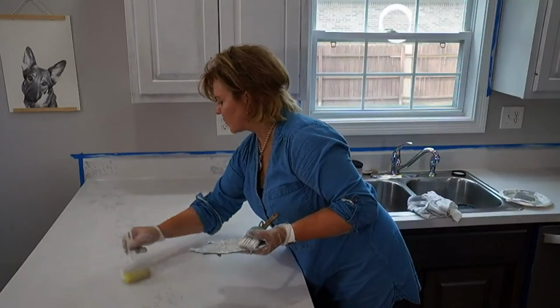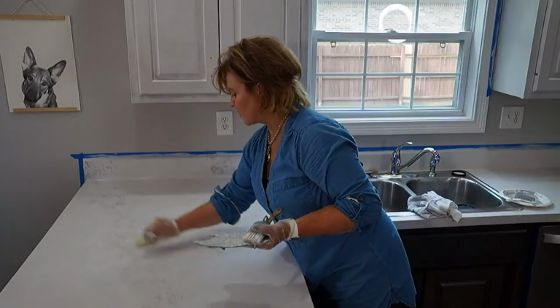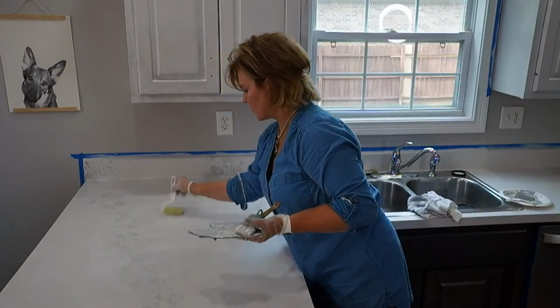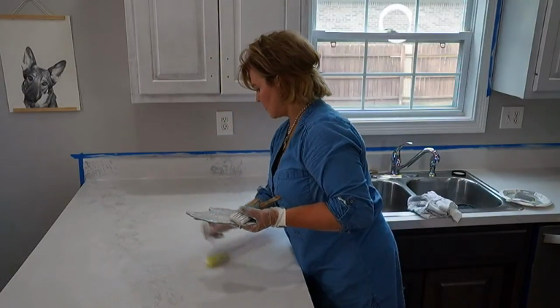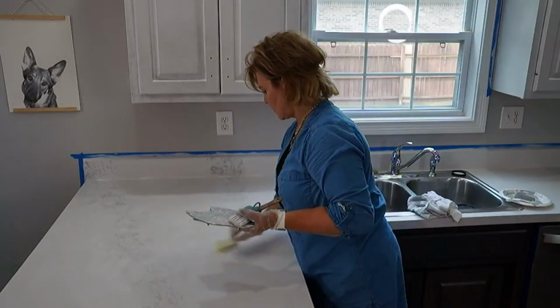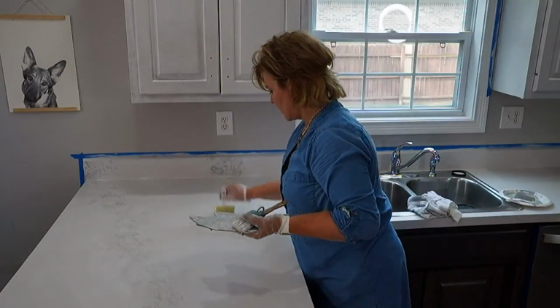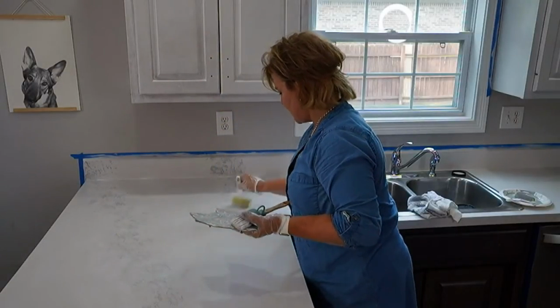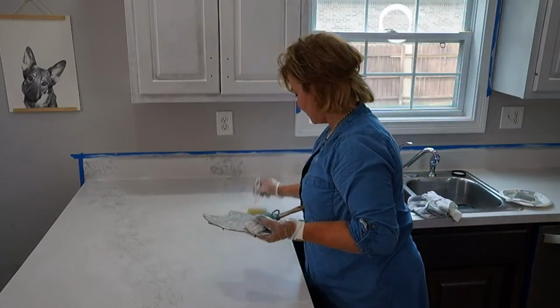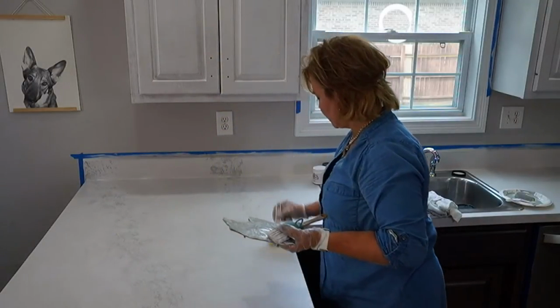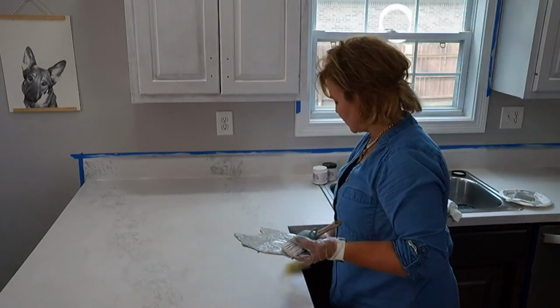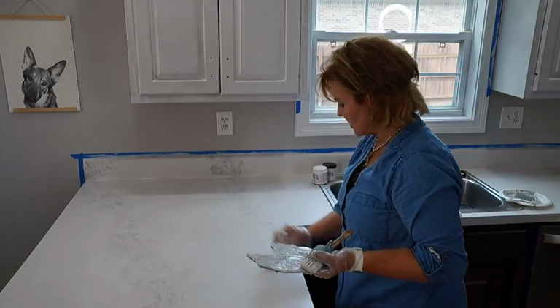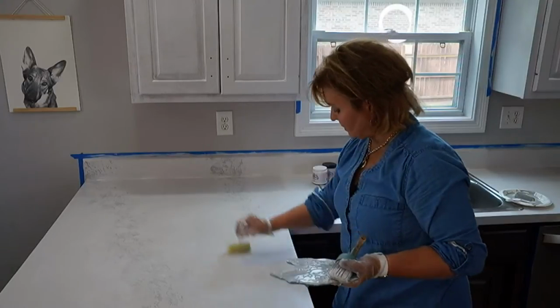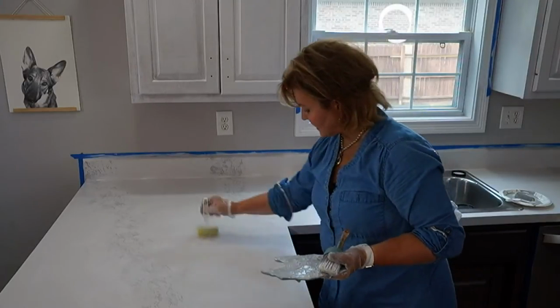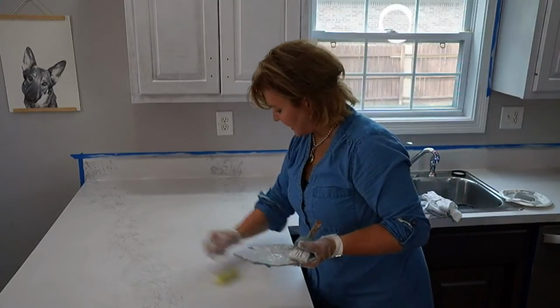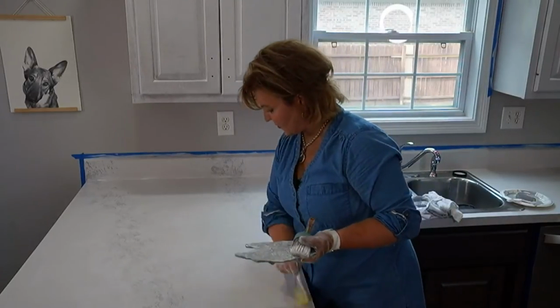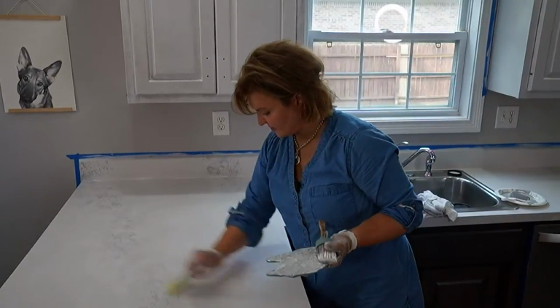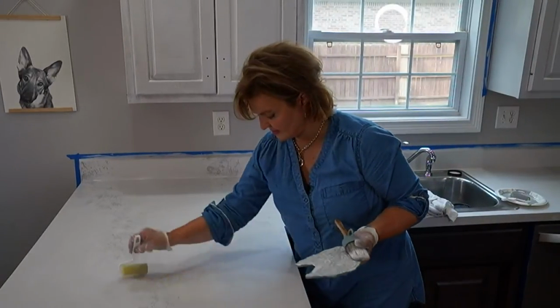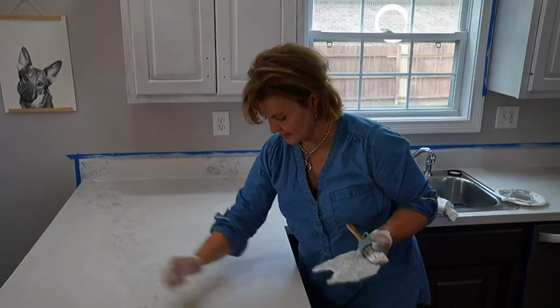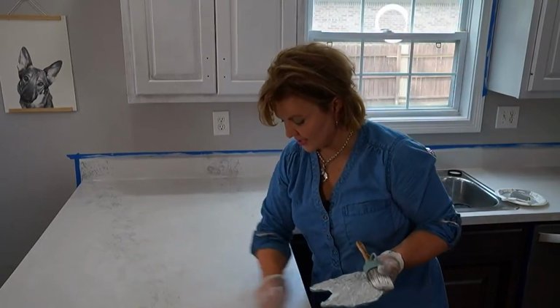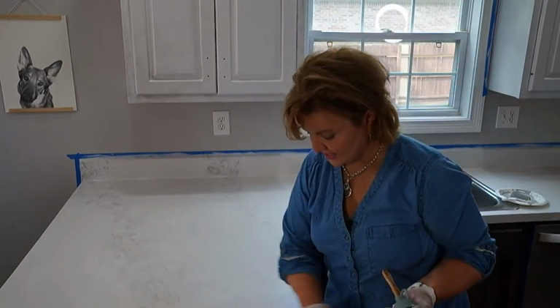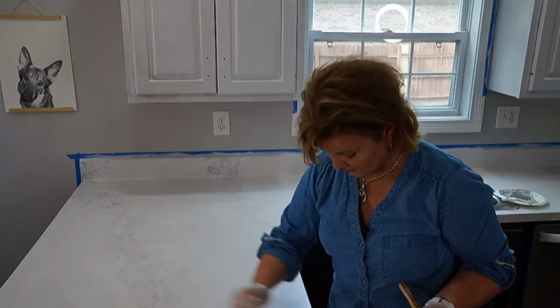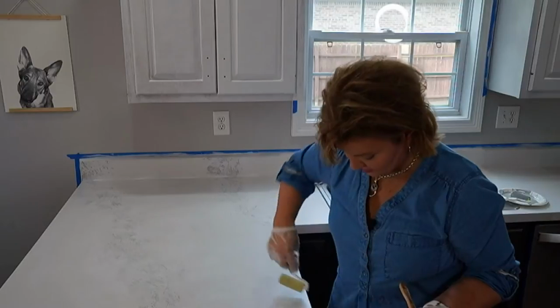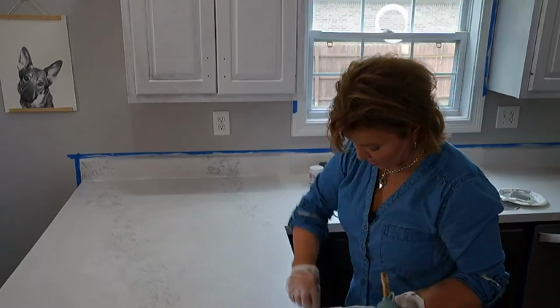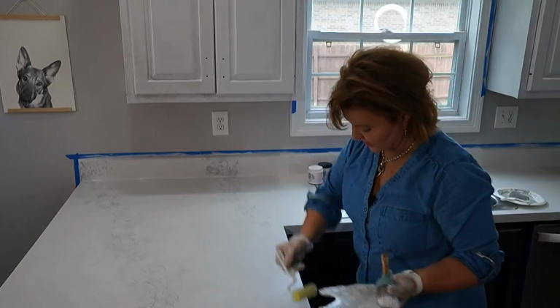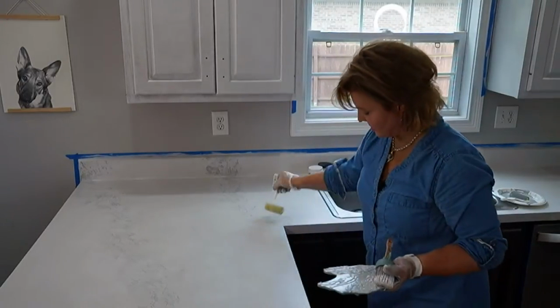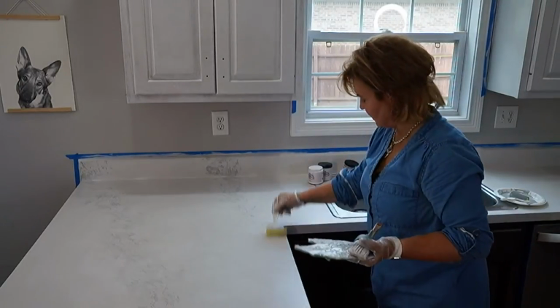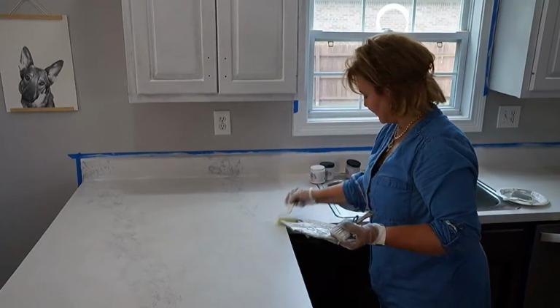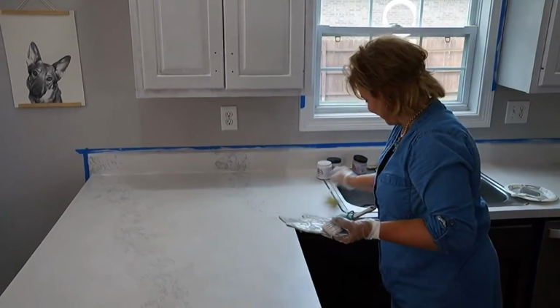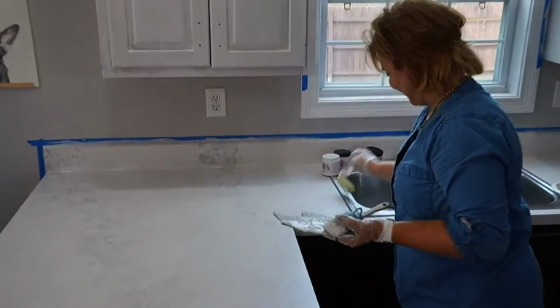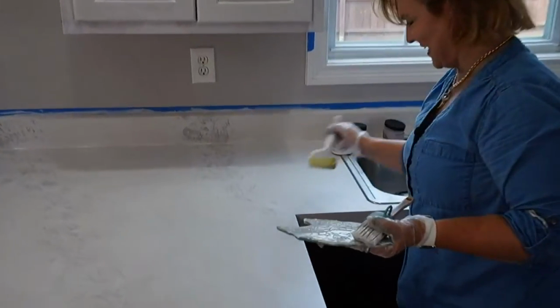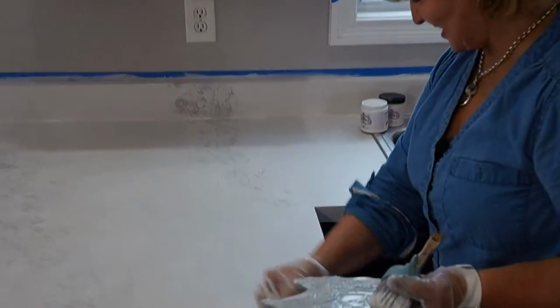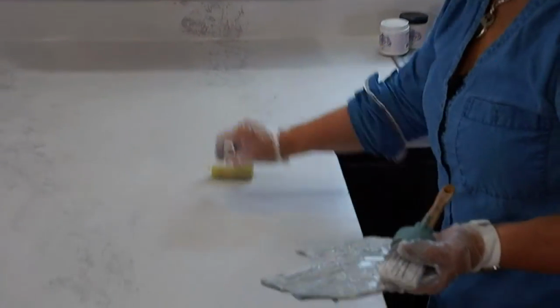I'm always looking for a good excuse to not have to cook for five days! You can actually still use your kitchen — just lay something down over the counters. Most people cannot do without their kitchen for five days — you might take out.